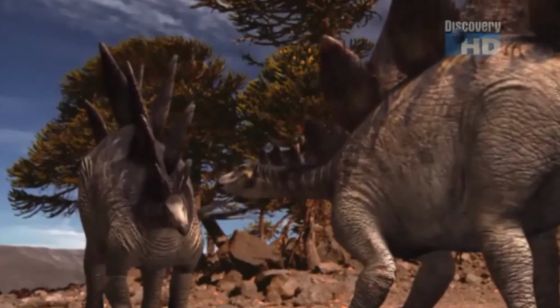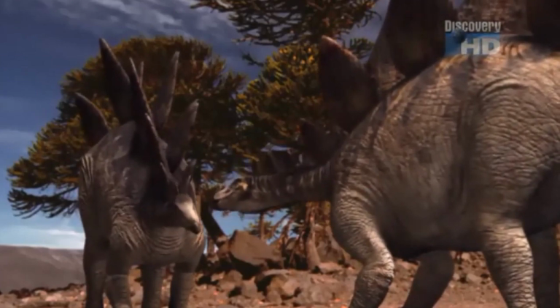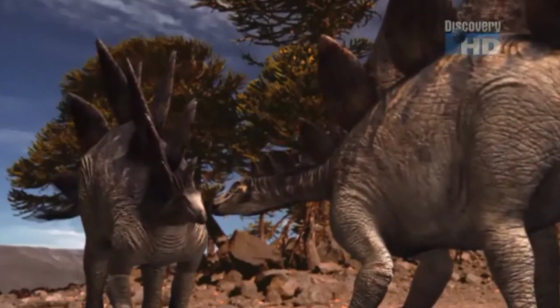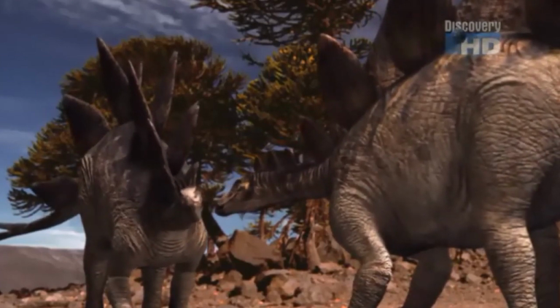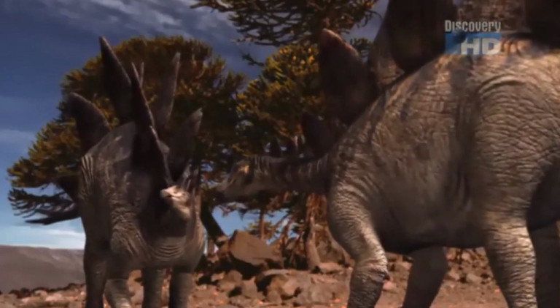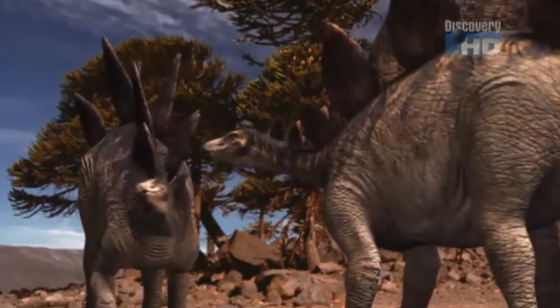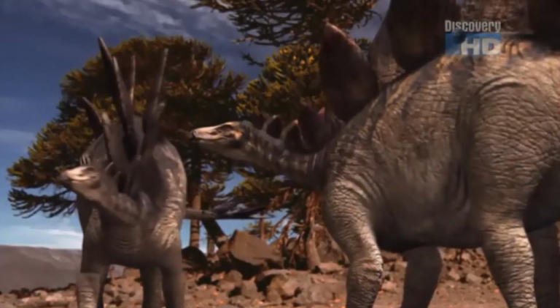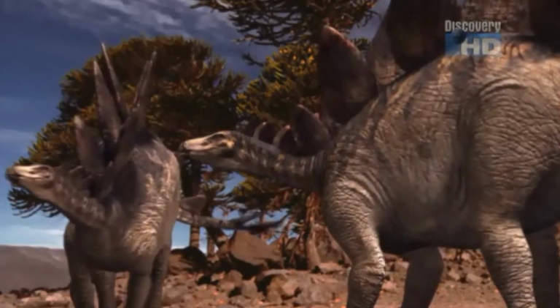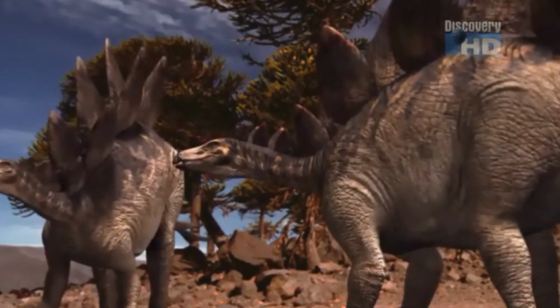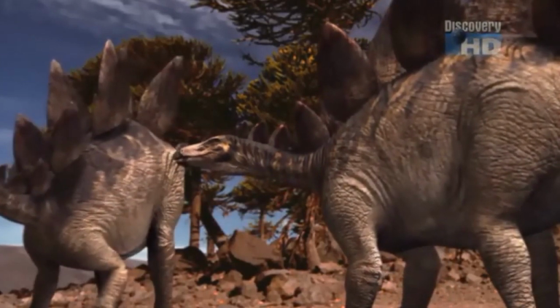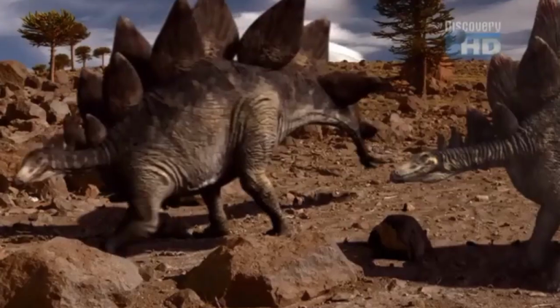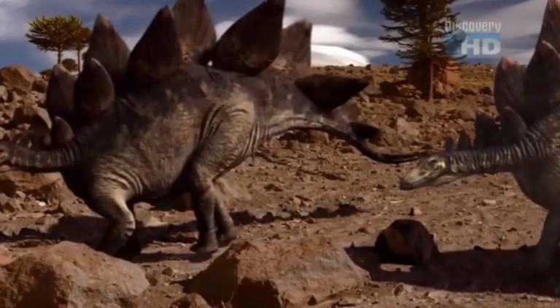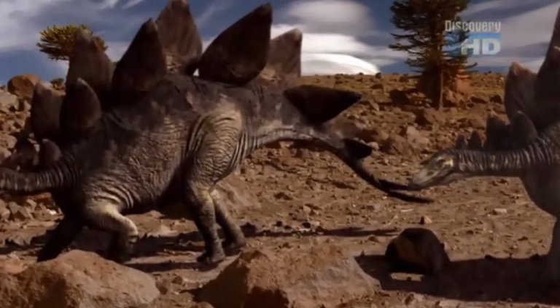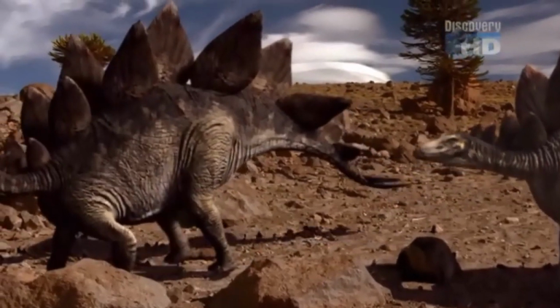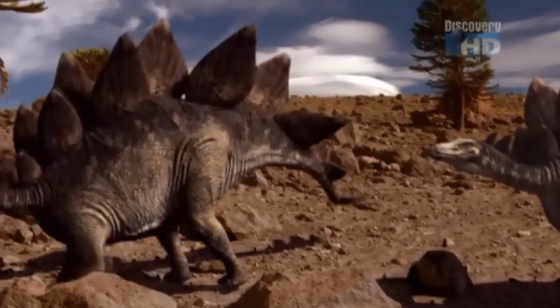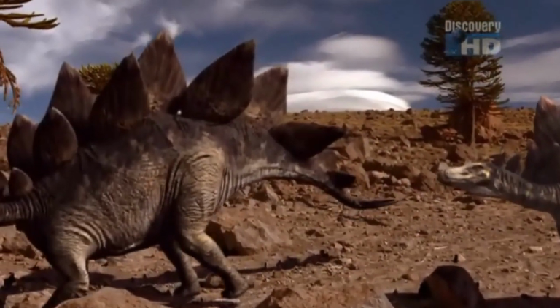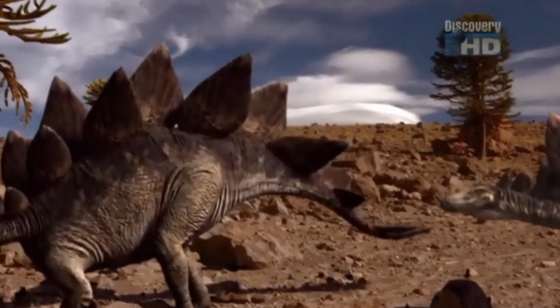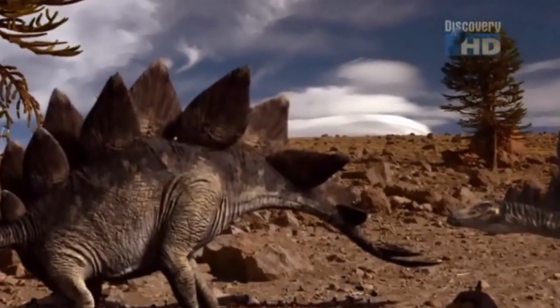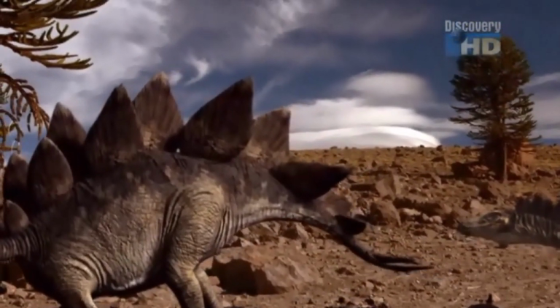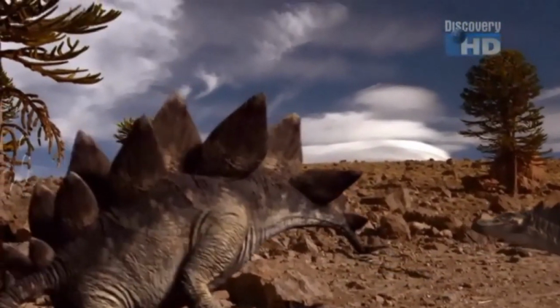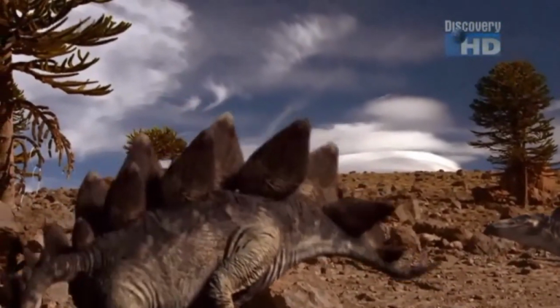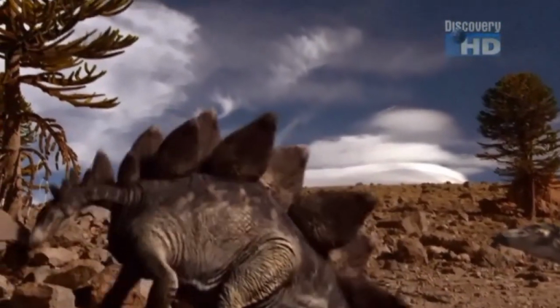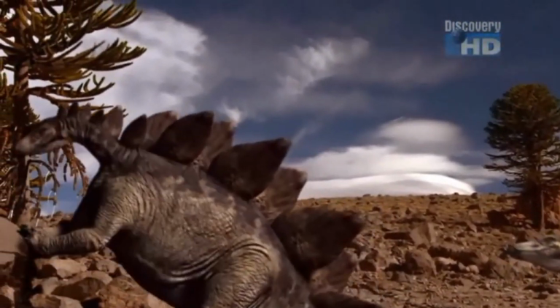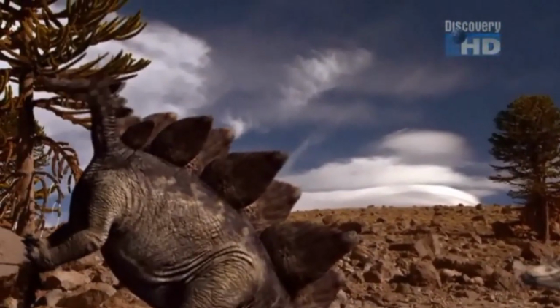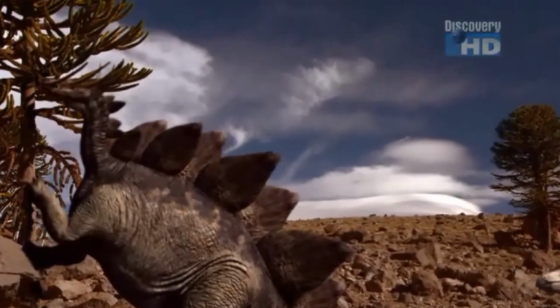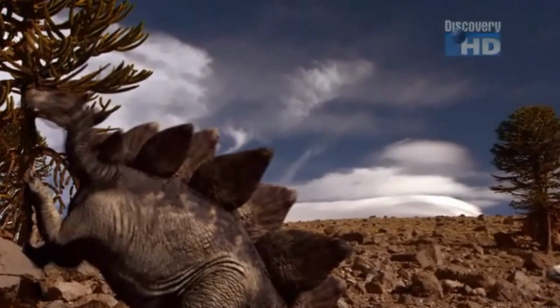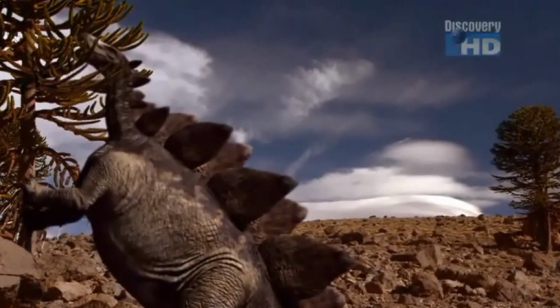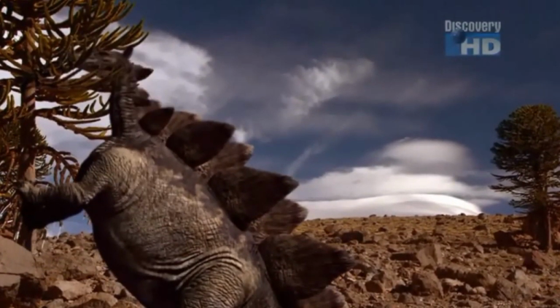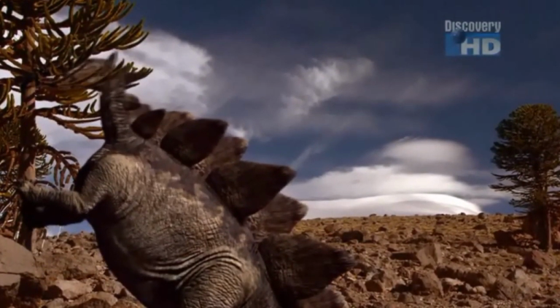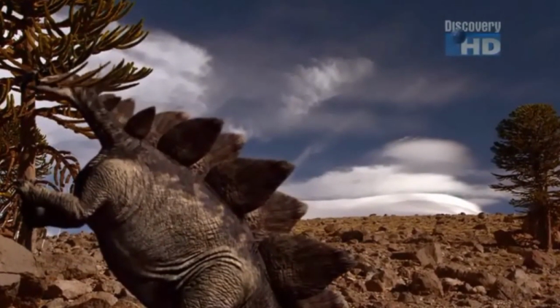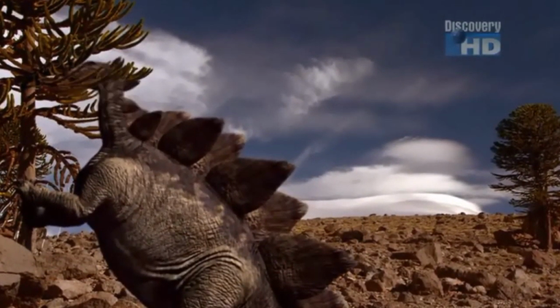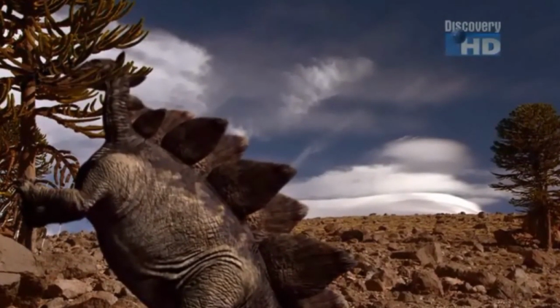Stegosaurus is an herbivore, which means it only eats plants. It would graze on ferns and eat leaves from trees. The only way to reach those leaves is by using its back legs to lift its body and use its front legs to stand on a tree.